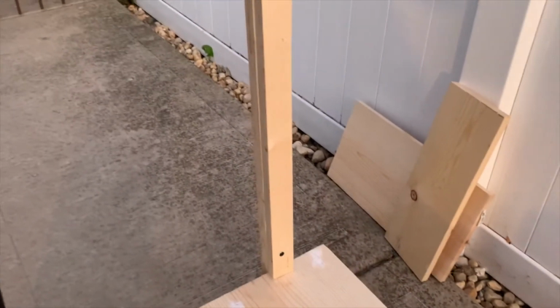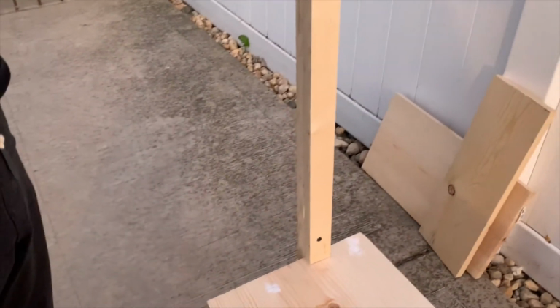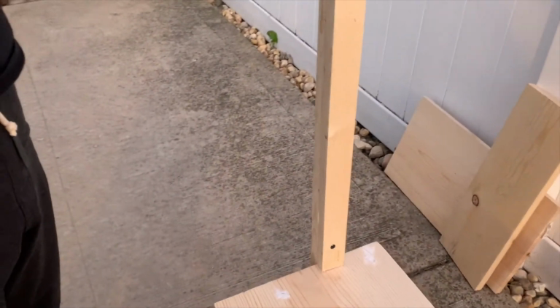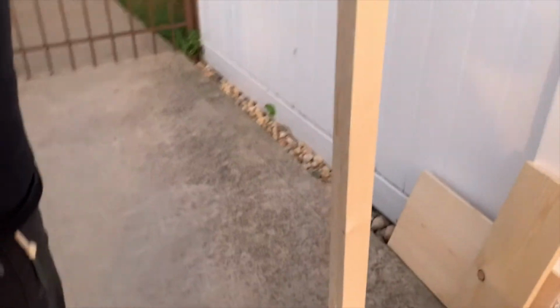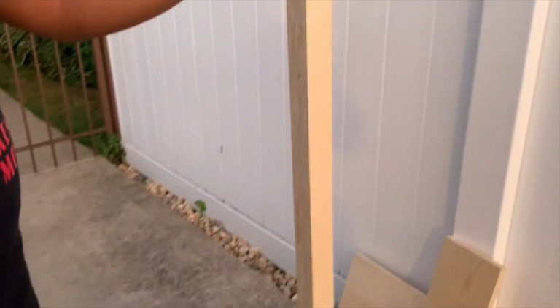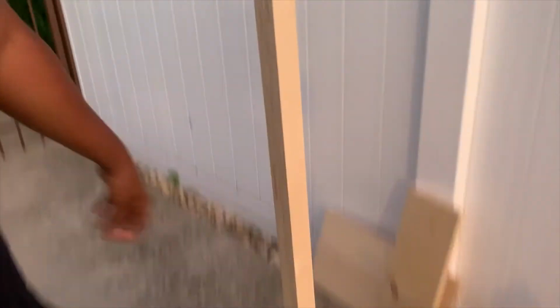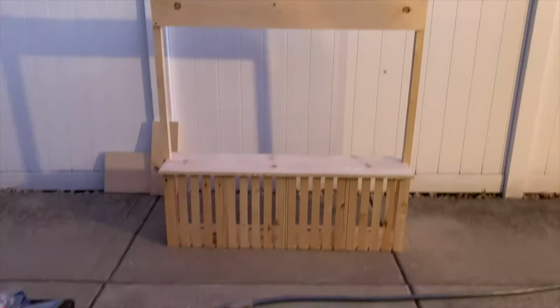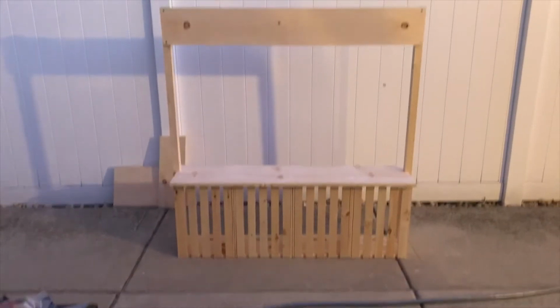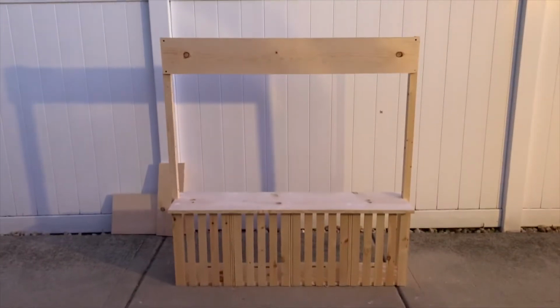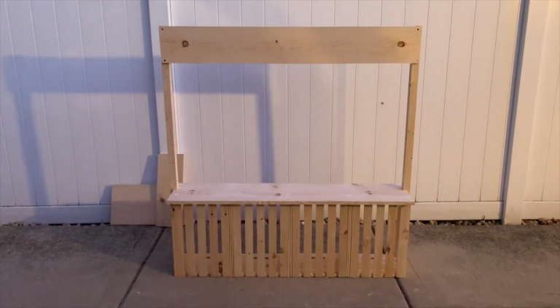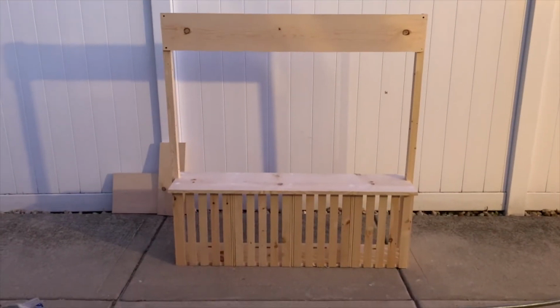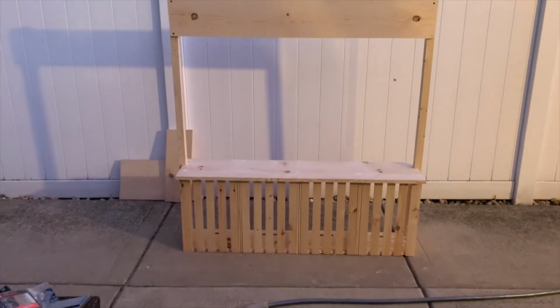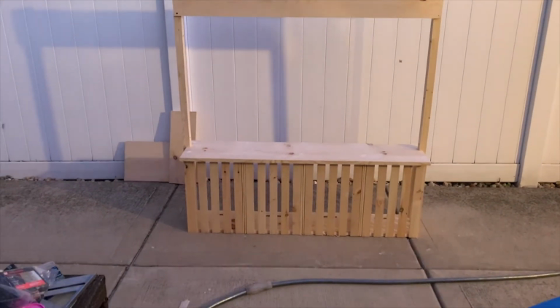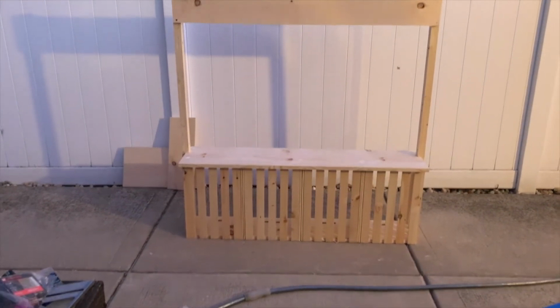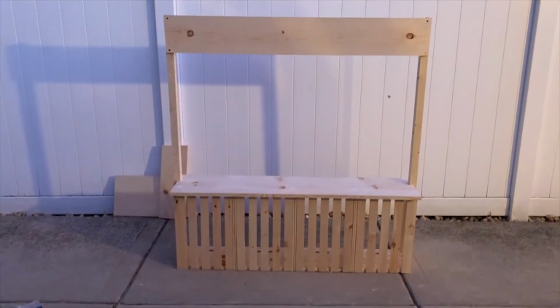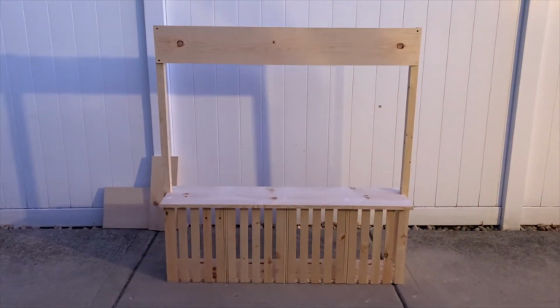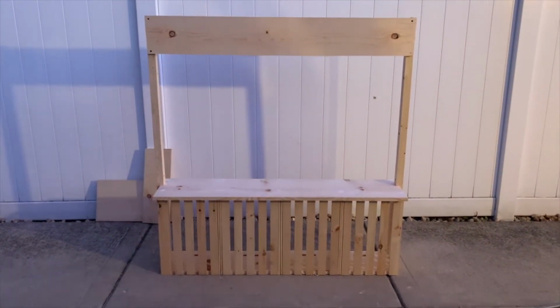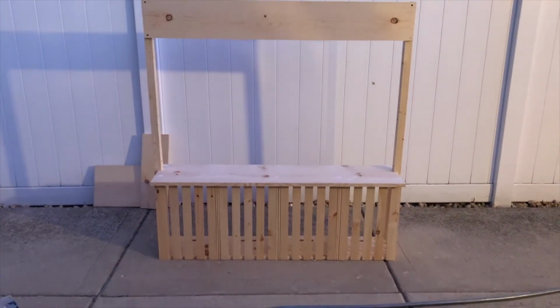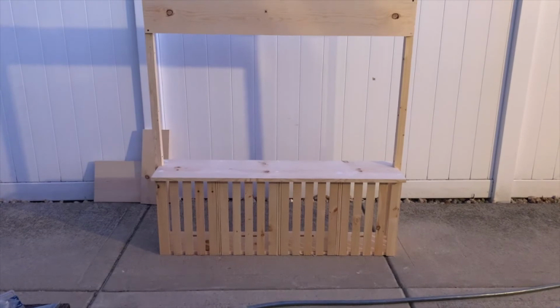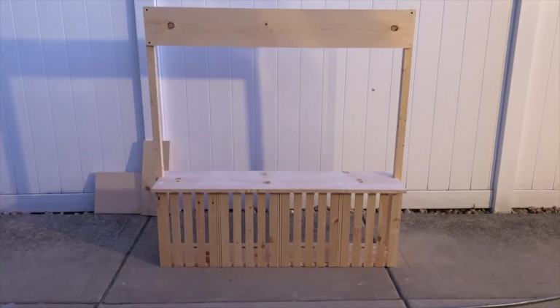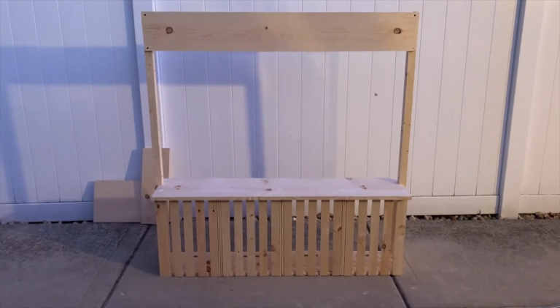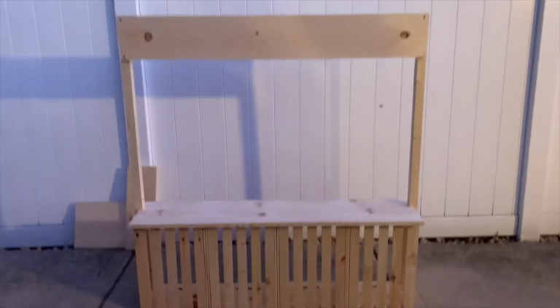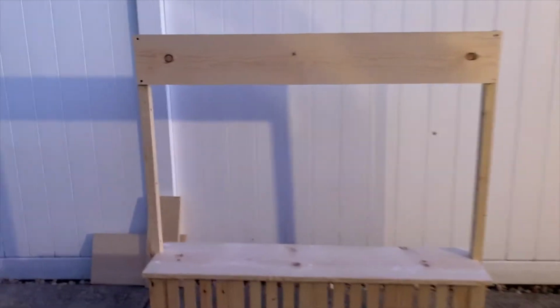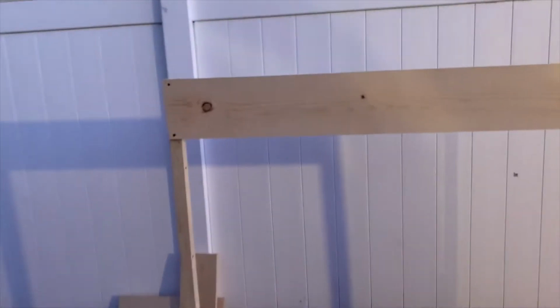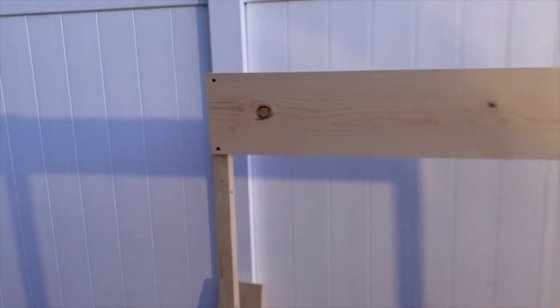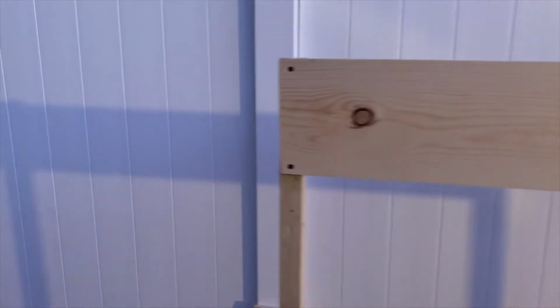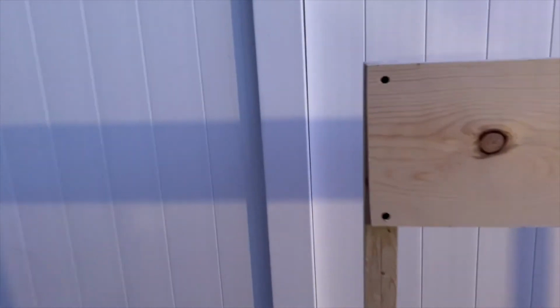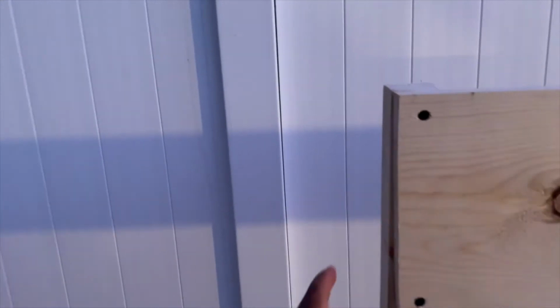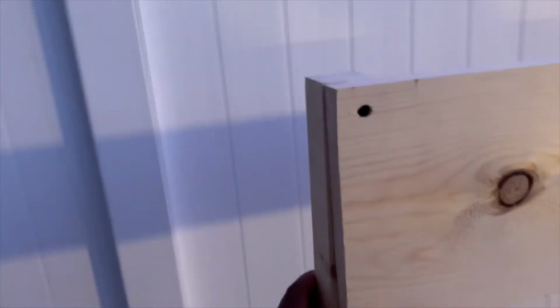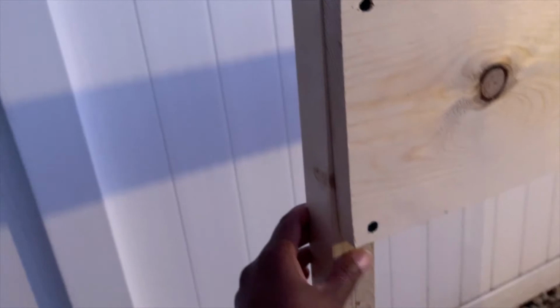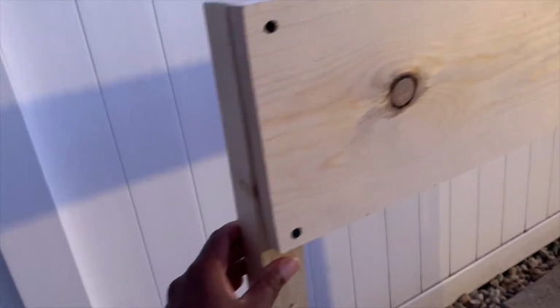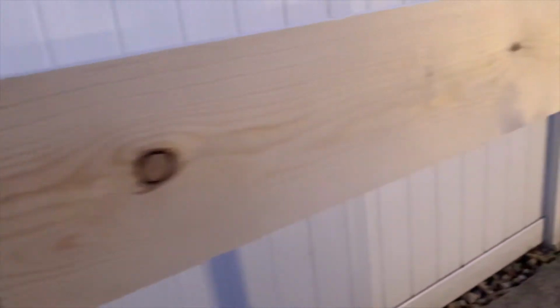I didn't get footage of us putting the 1x6 on top, and this is how it looked before we painted it. I also didn't get footage of us painting it, just because we were at her house and I wanted to respect her privacy and not film inside.